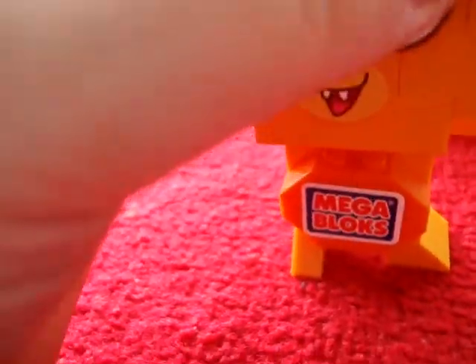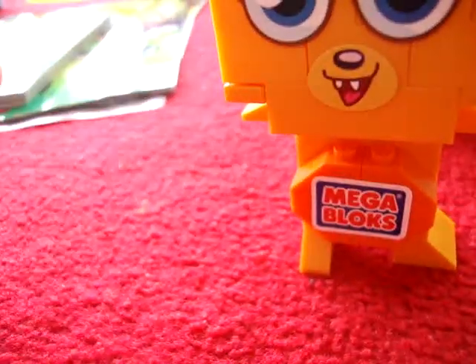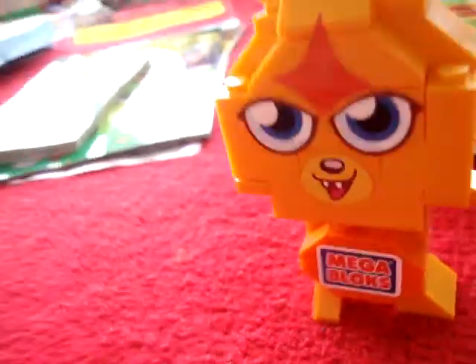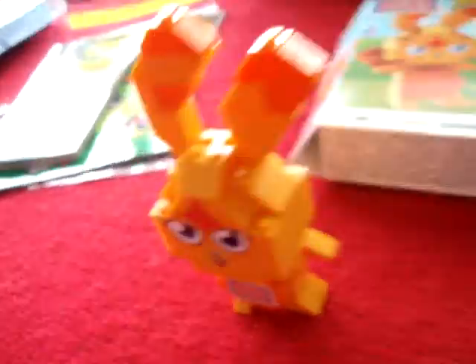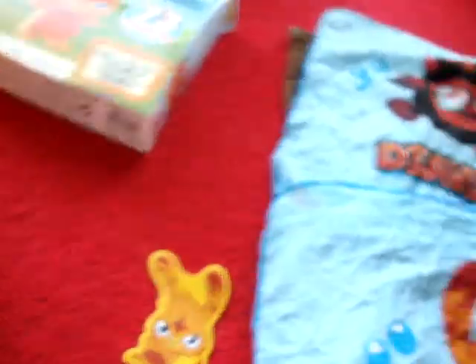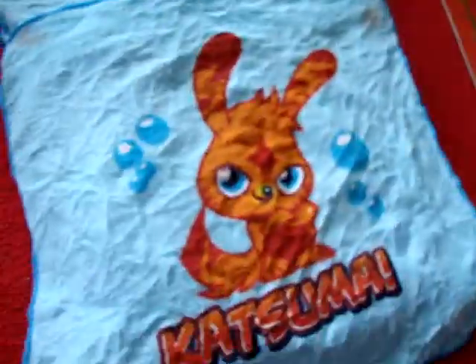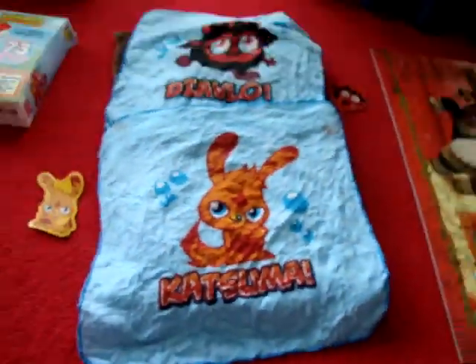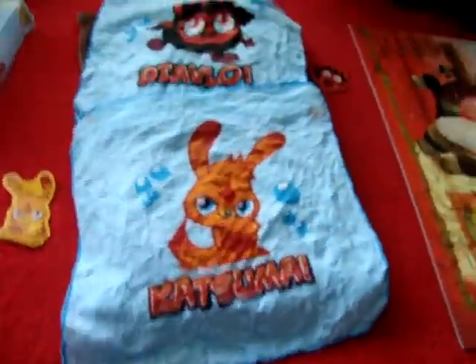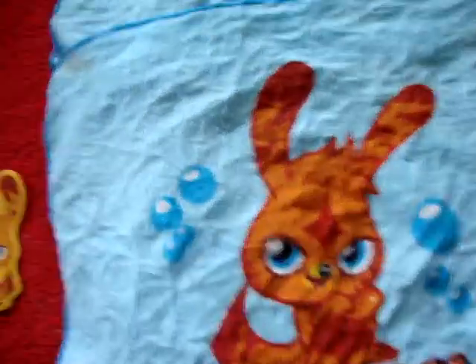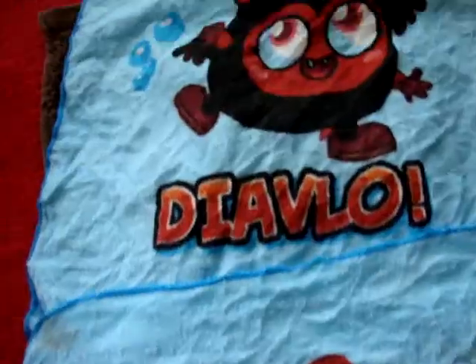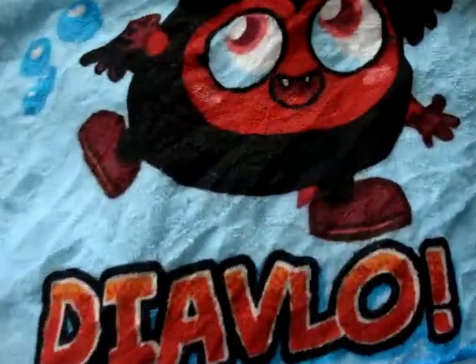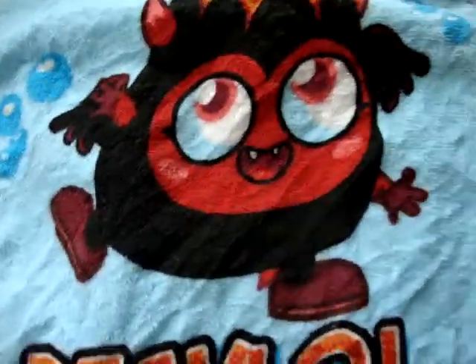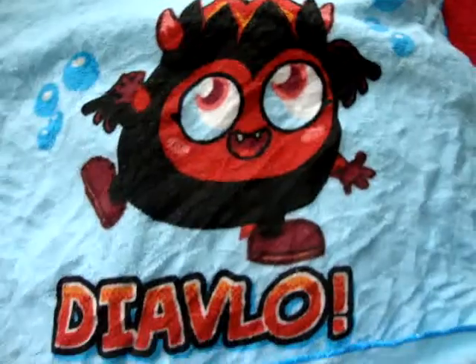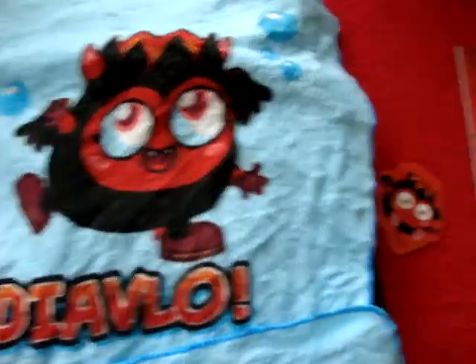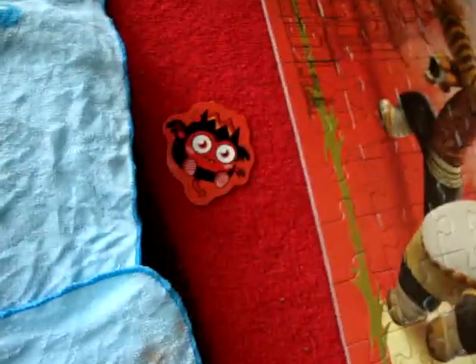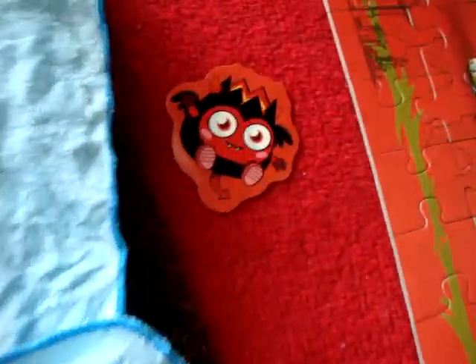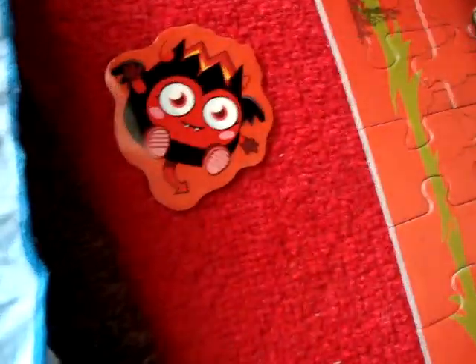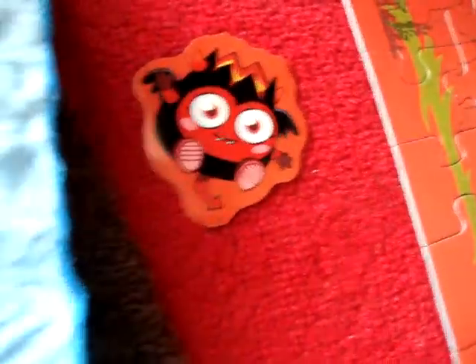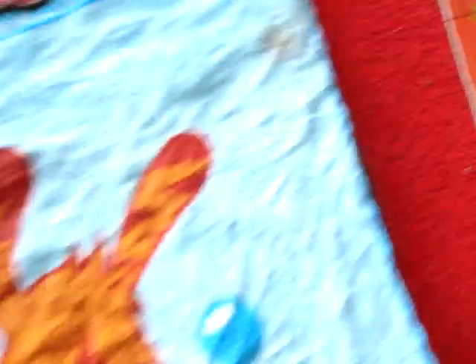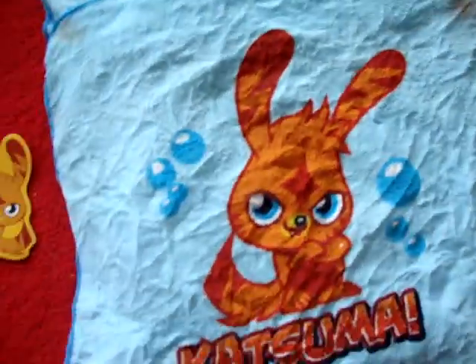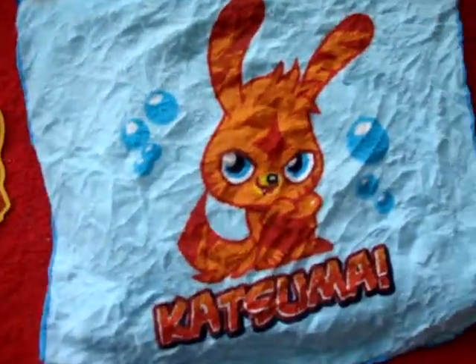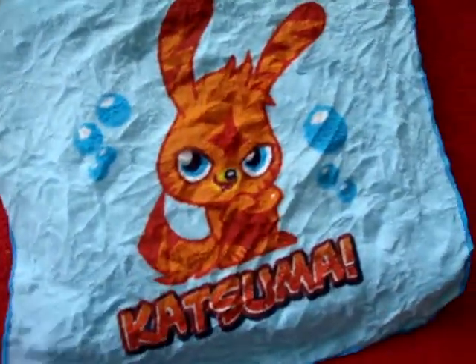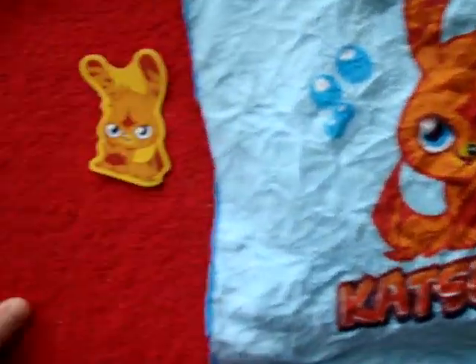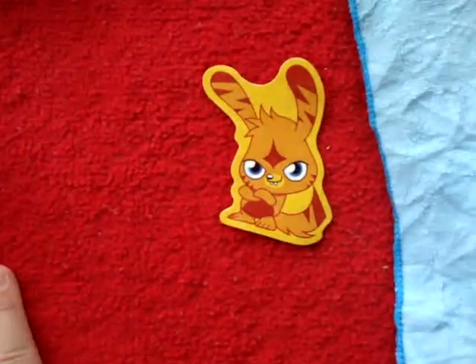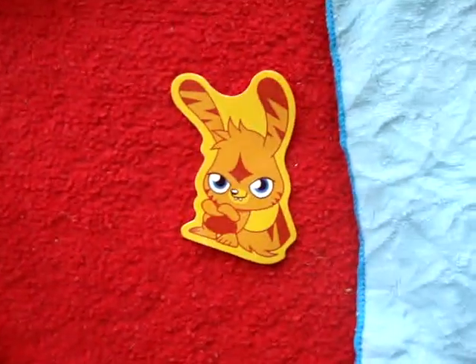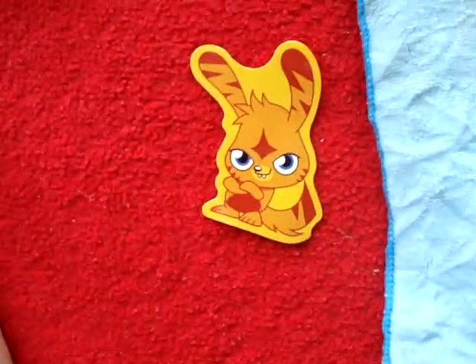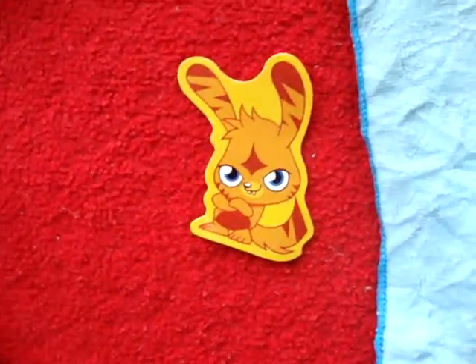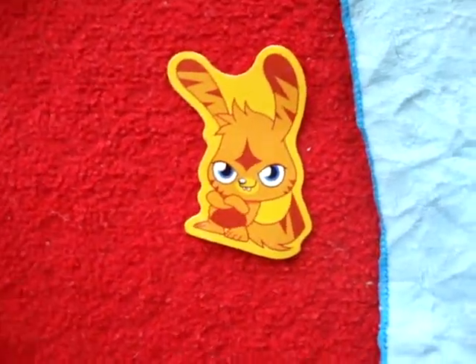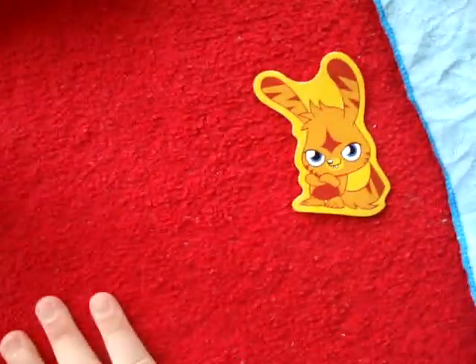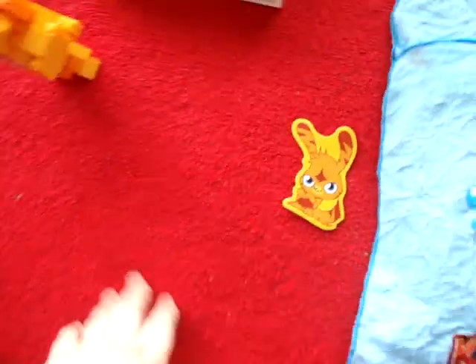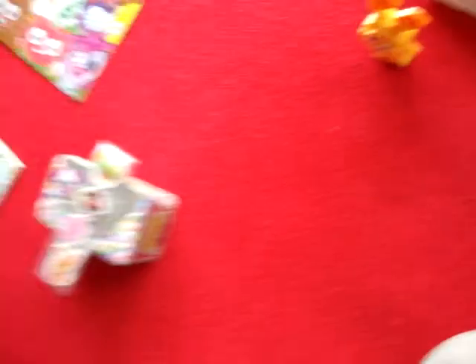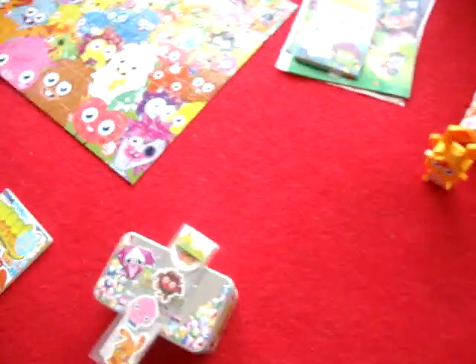There we go. We've got two Moshi Monsters Magic Flannels. This is my one — Diablo — and there's a picture of him. And this is Katsuma, my brother's. There's a picture of Katsuma there.